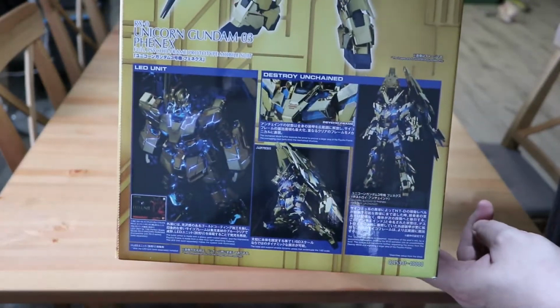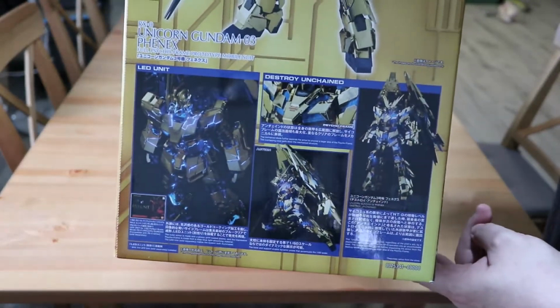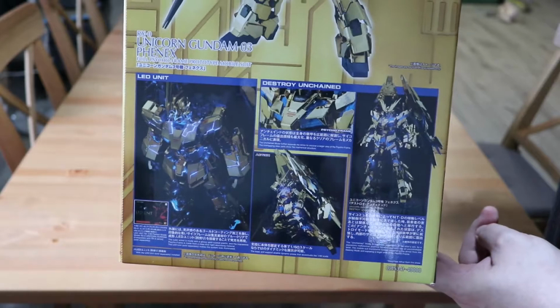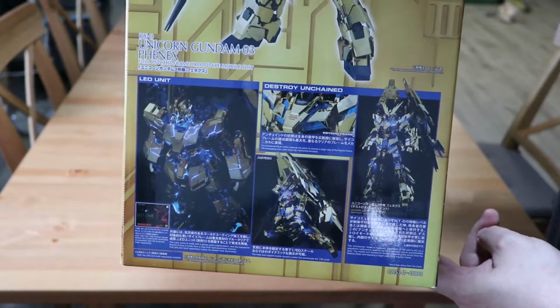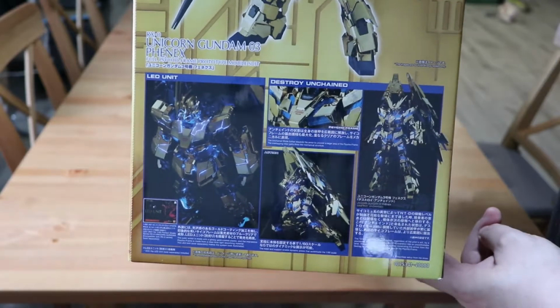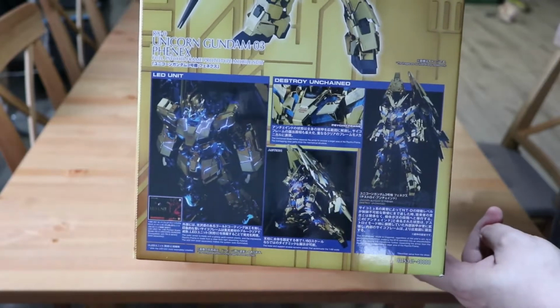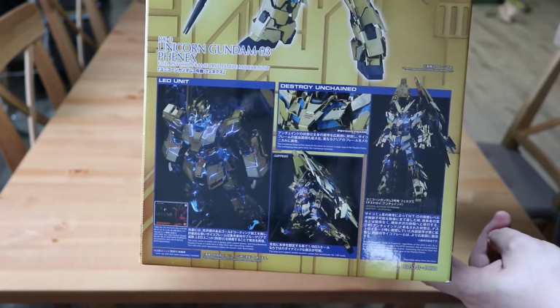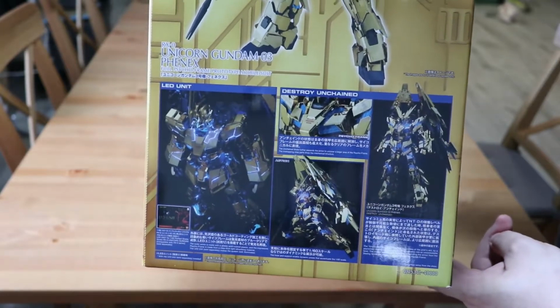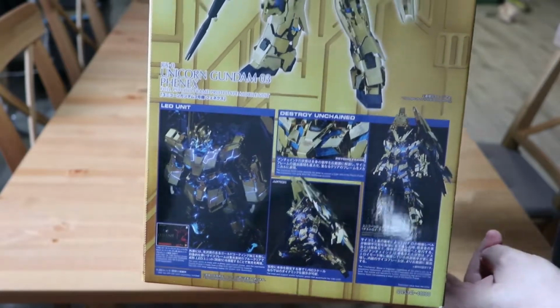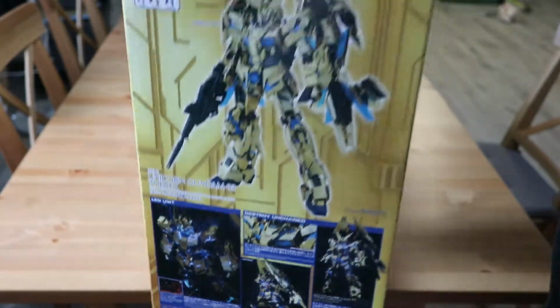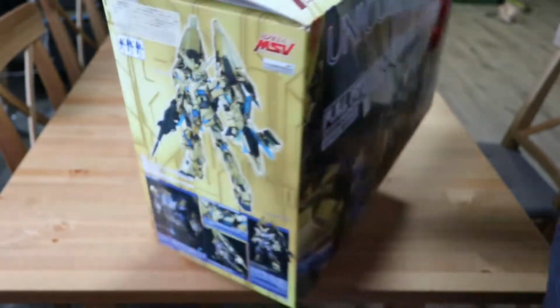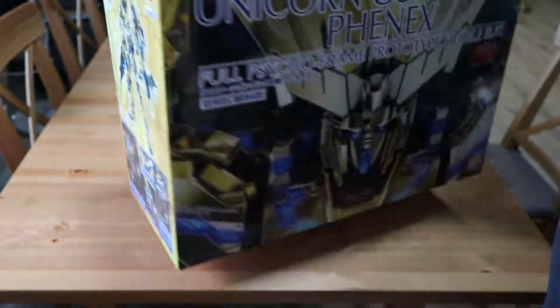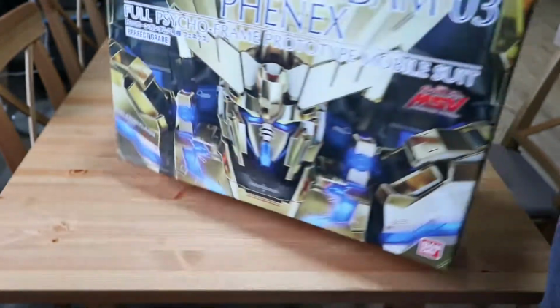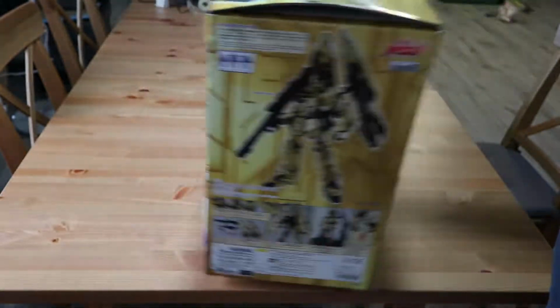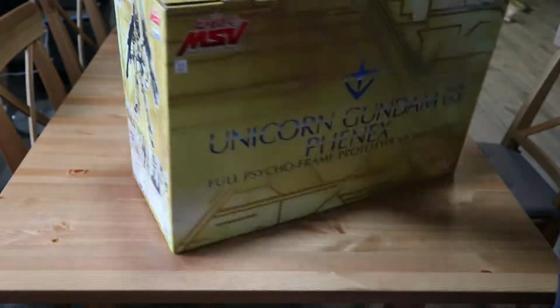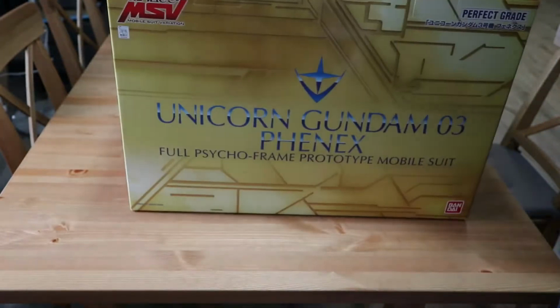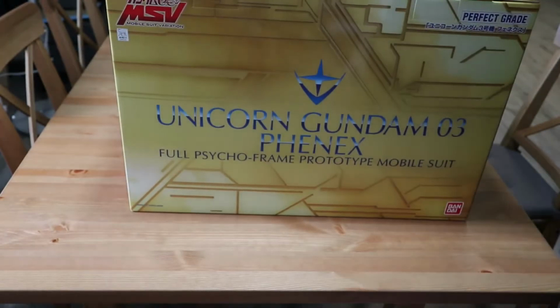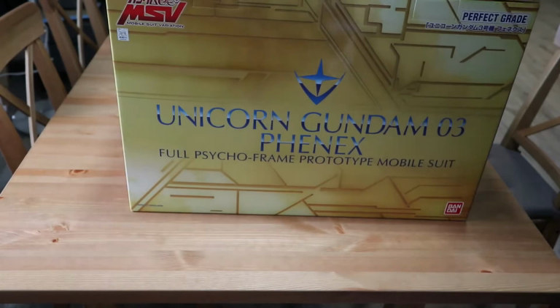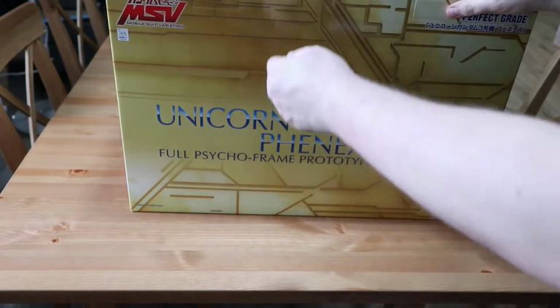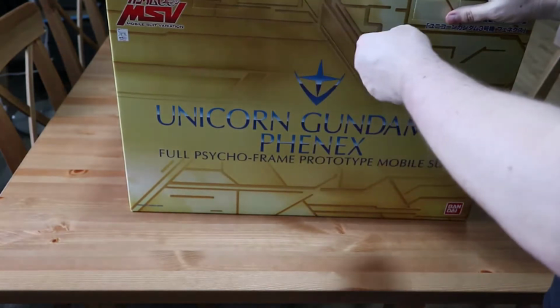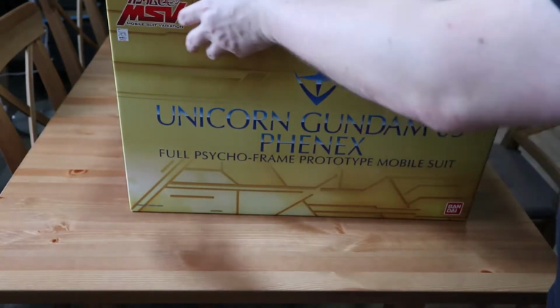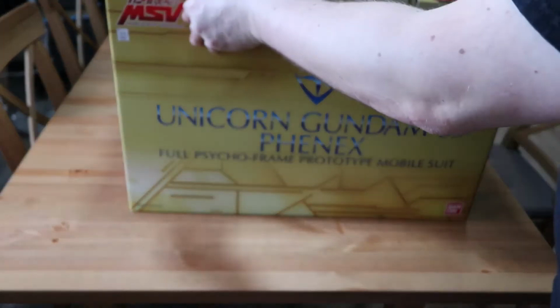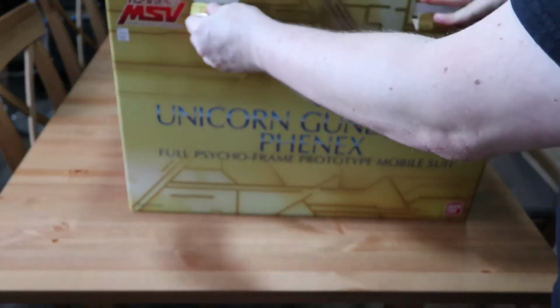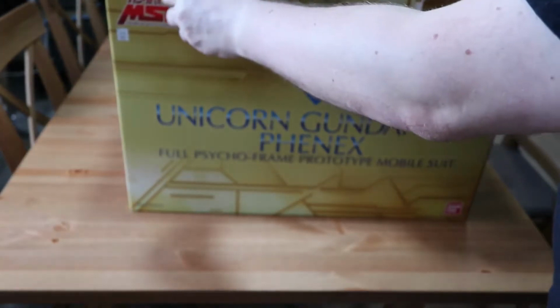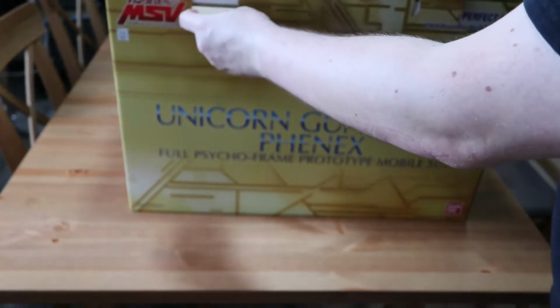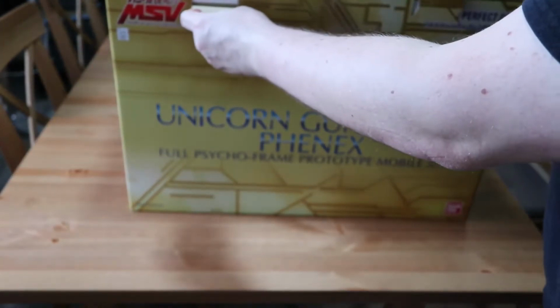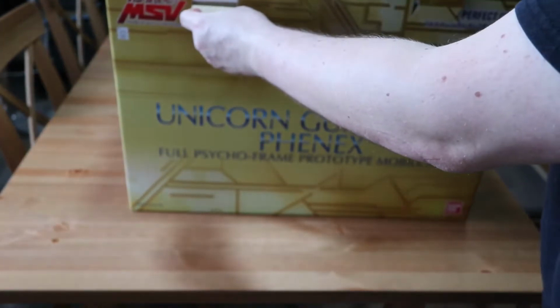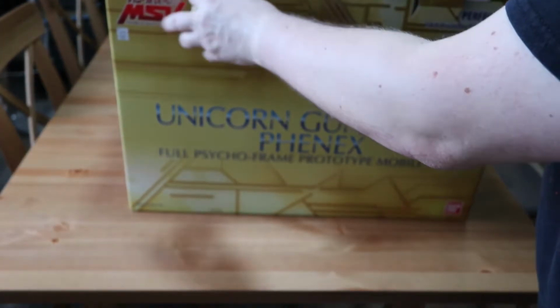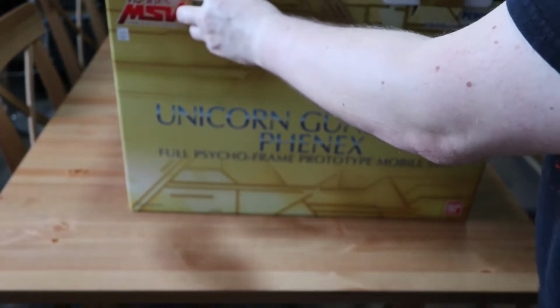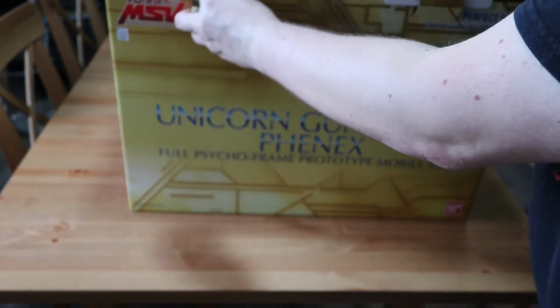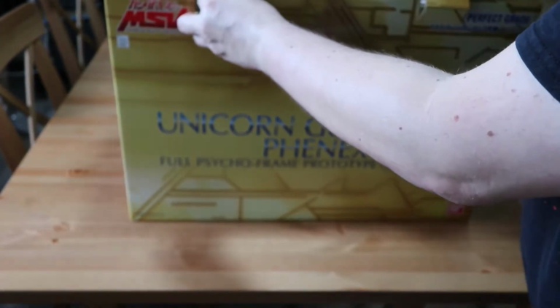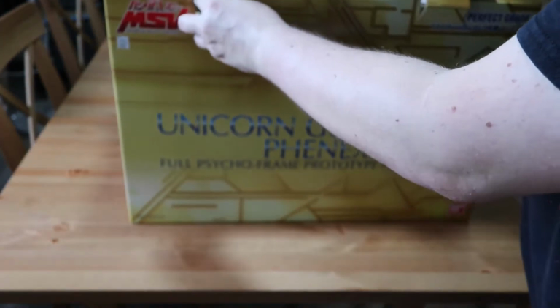I need the LED kit for this and I forgot to order it, so that's on its way. Once I've gotten it, I'll be assembling this. So let's go ahead and just open this box up.